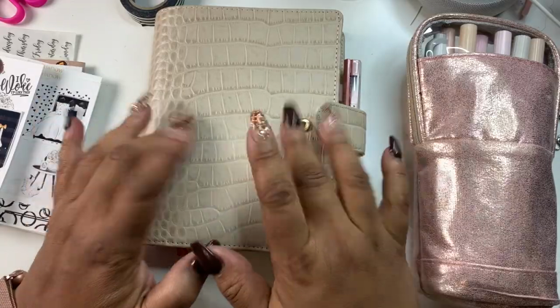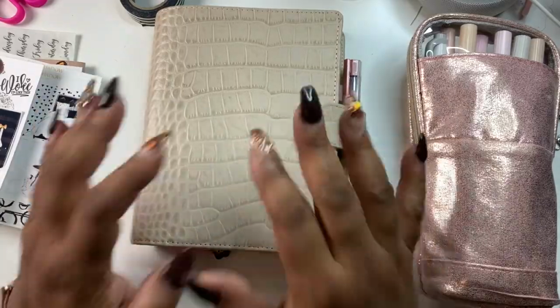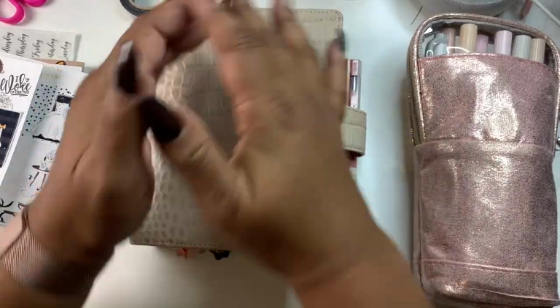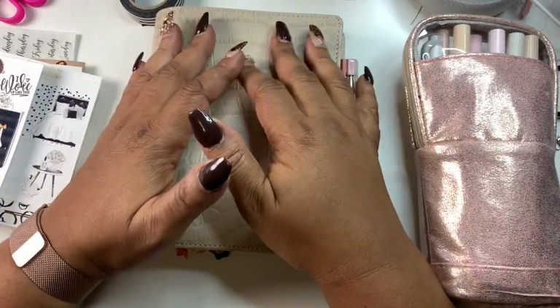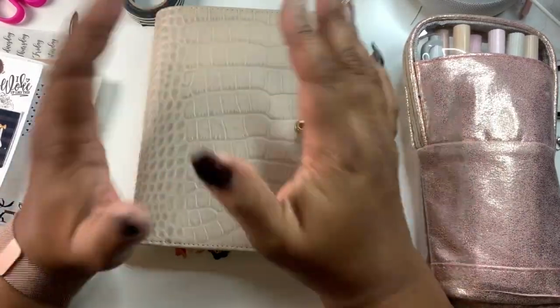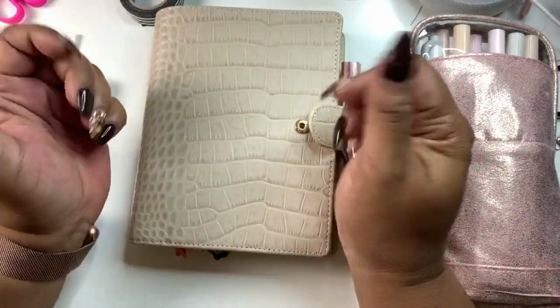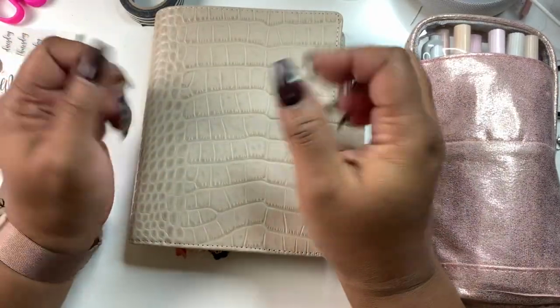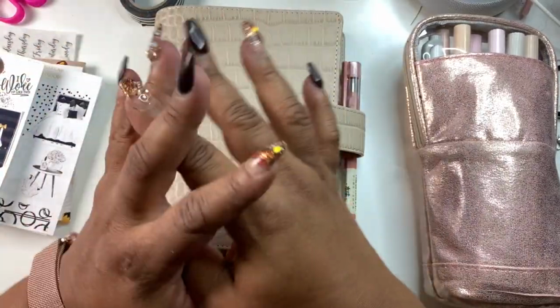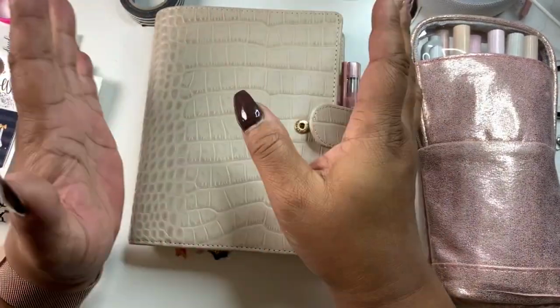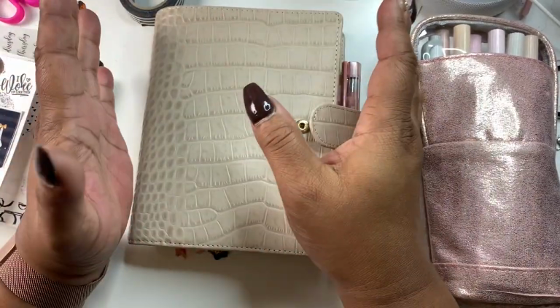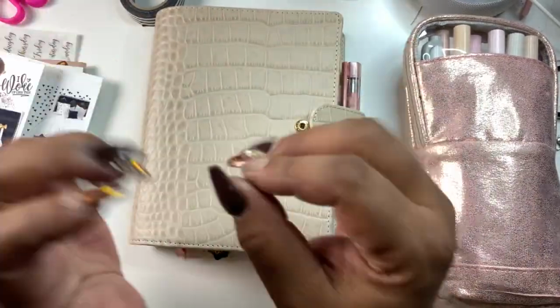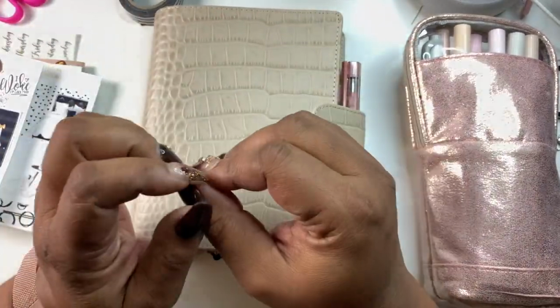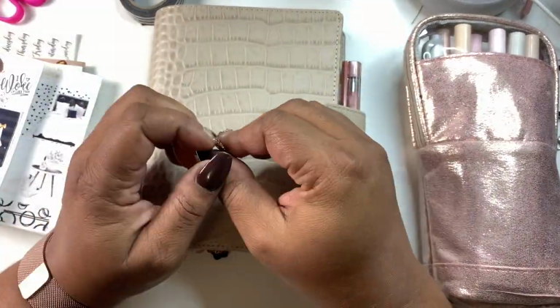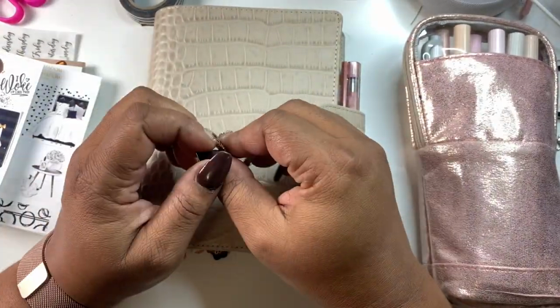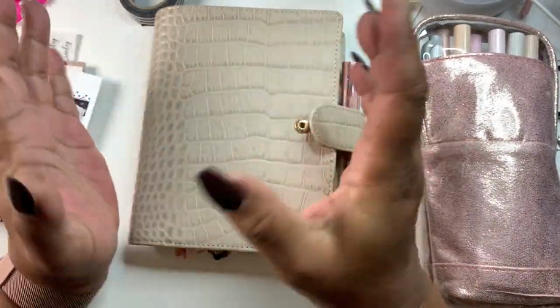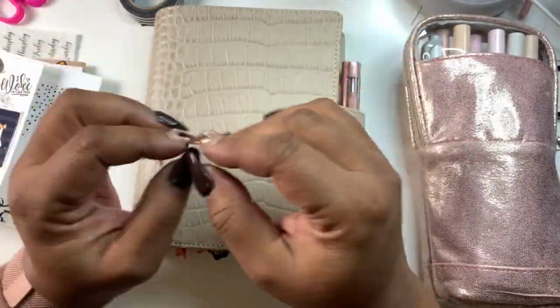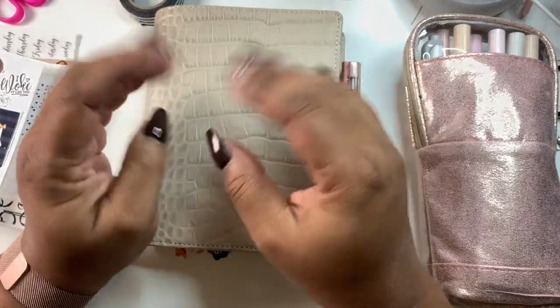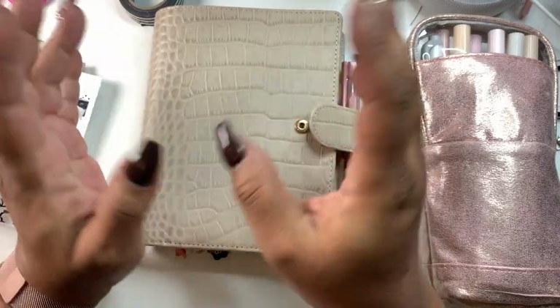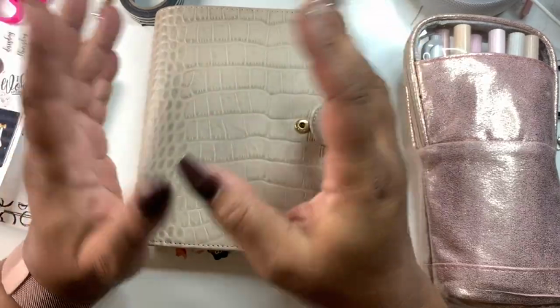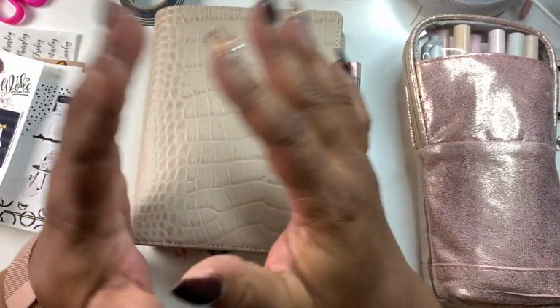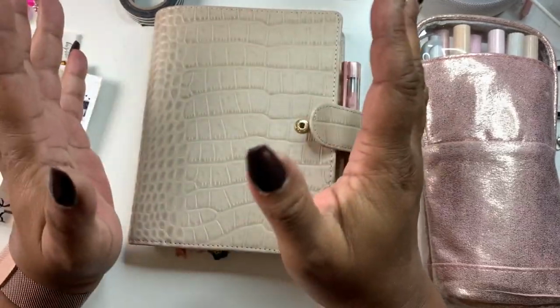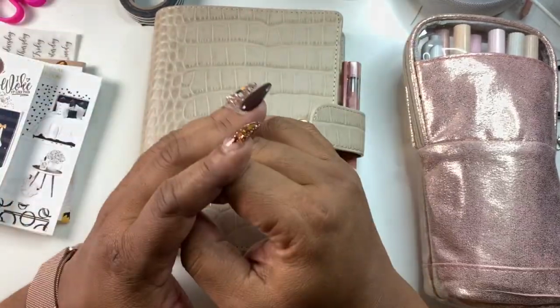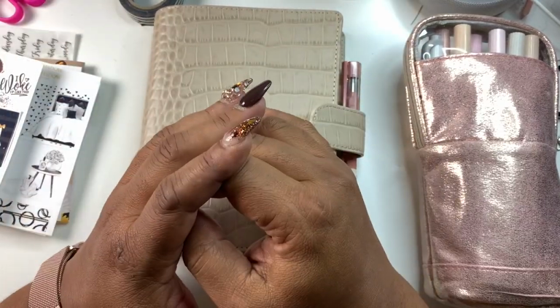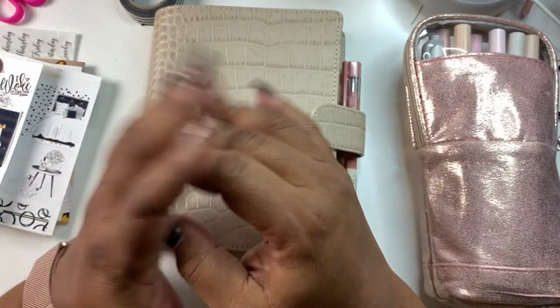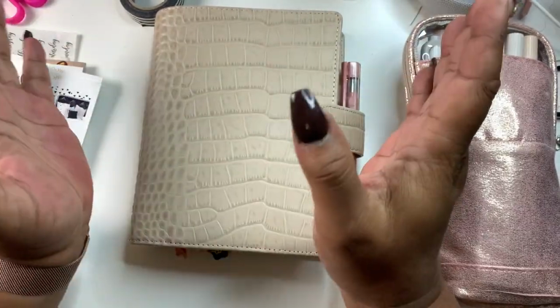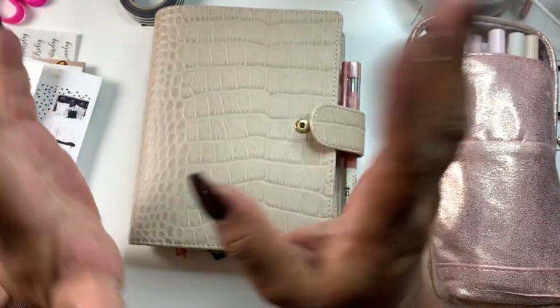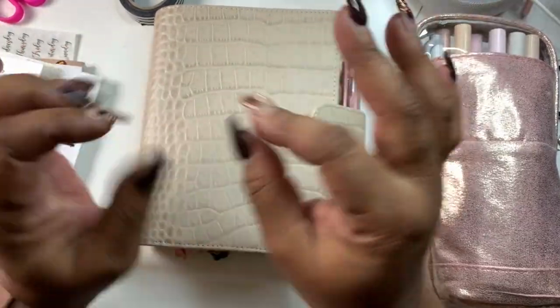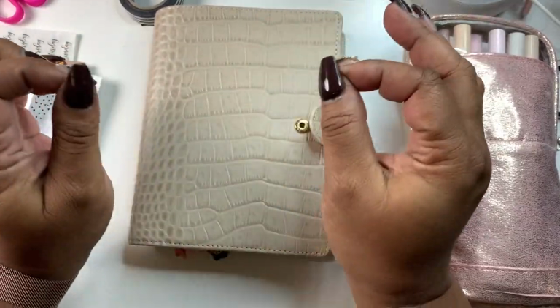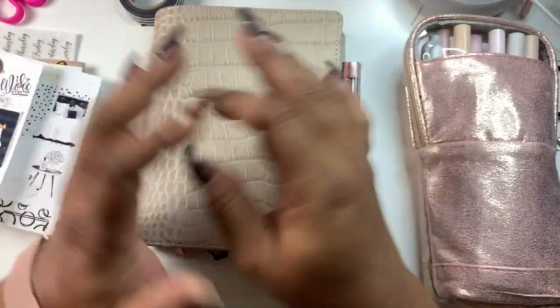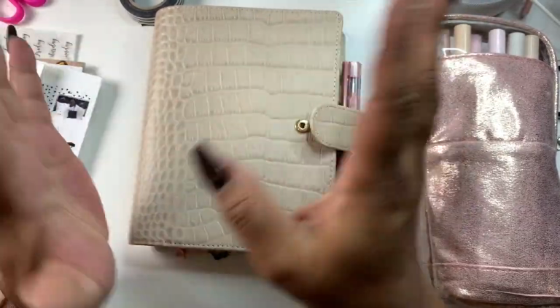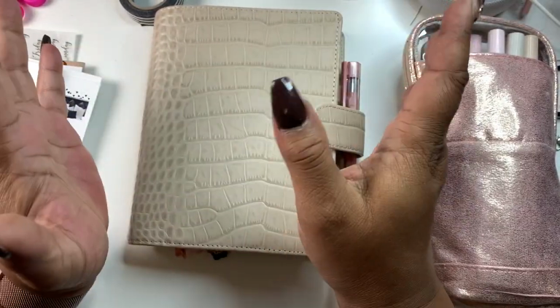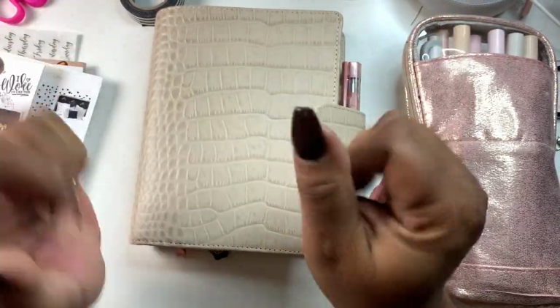Hey everyone and welcome to Norris Cove. I'm Yoshida and here at the Cove we do budget, financing, planning, and just a little bit of DIY — a little bit of everything.